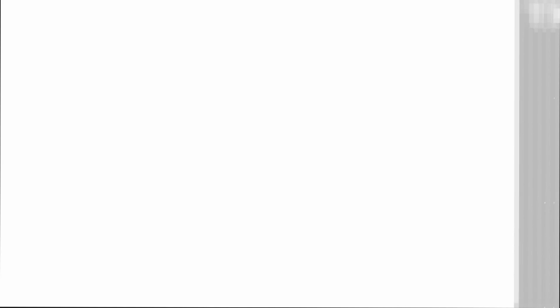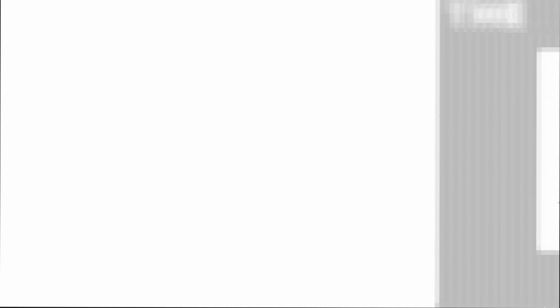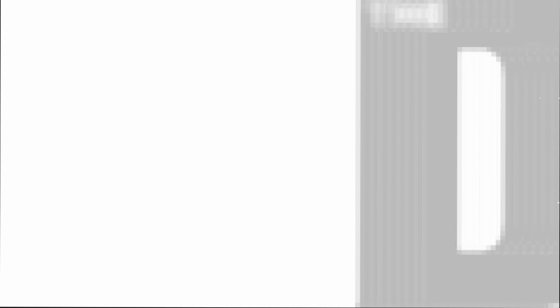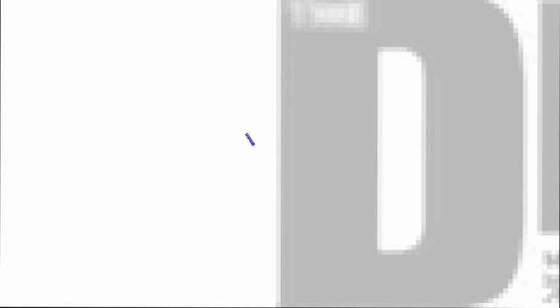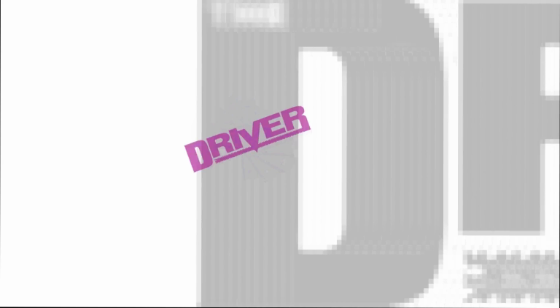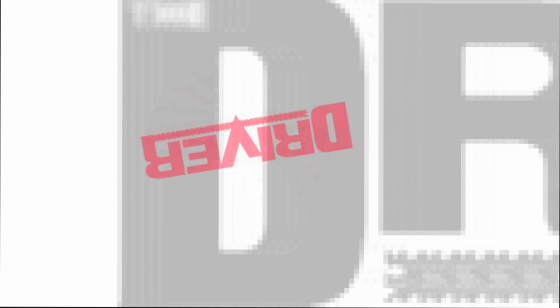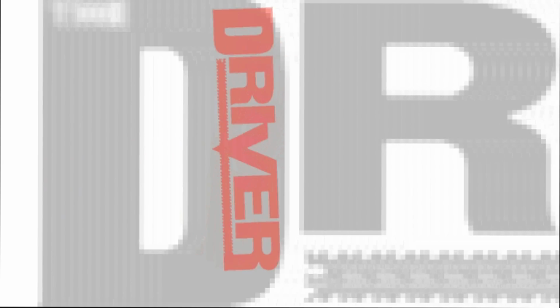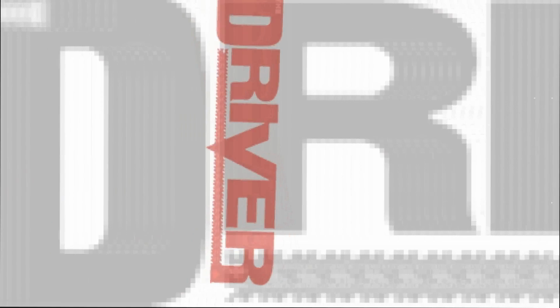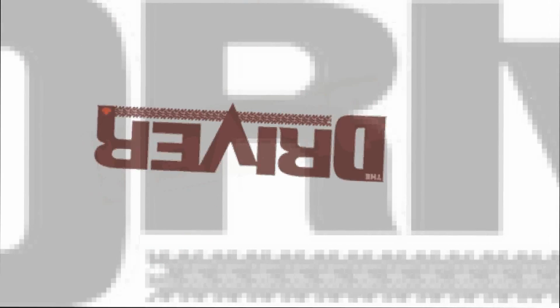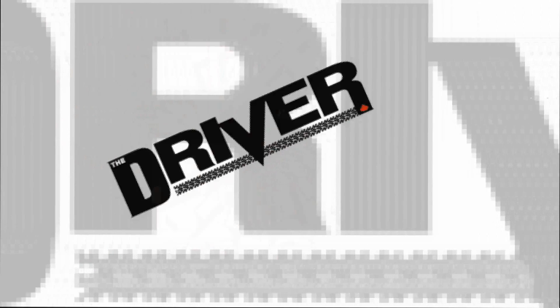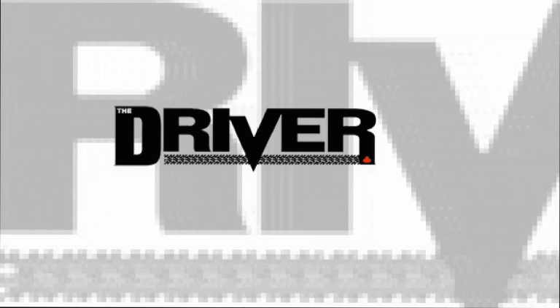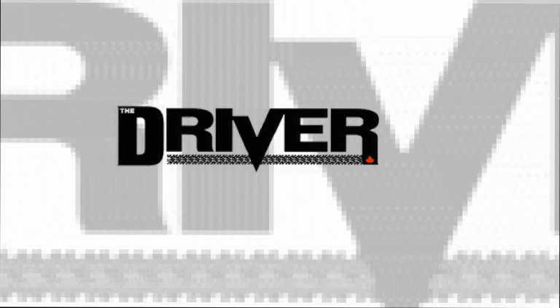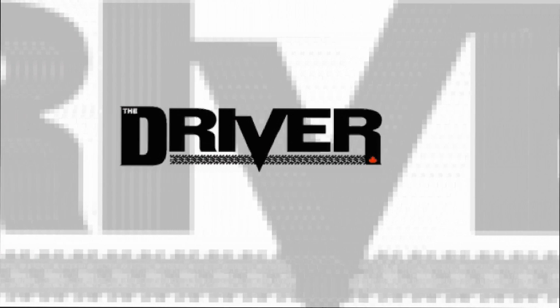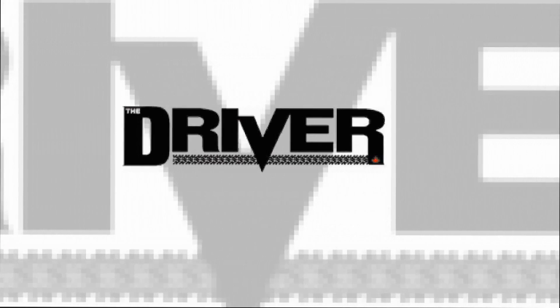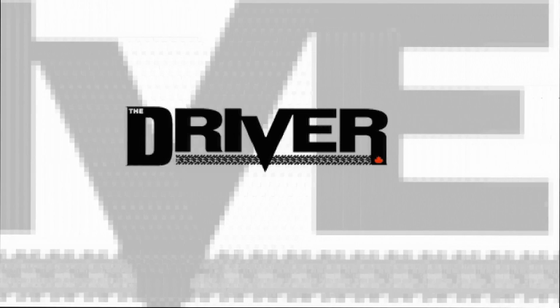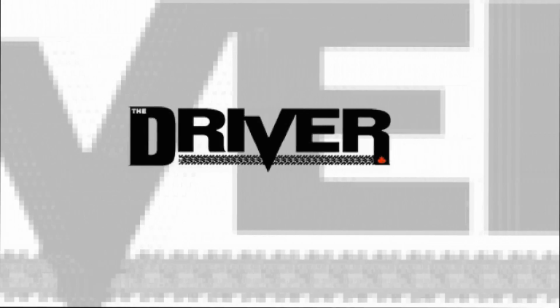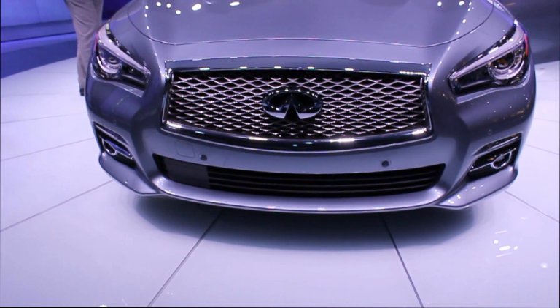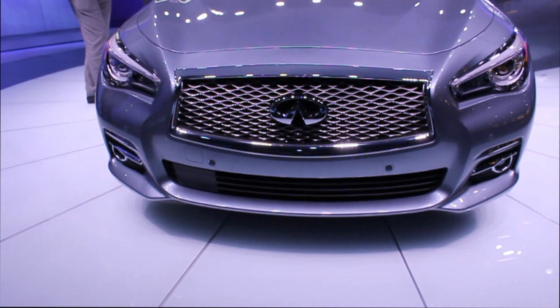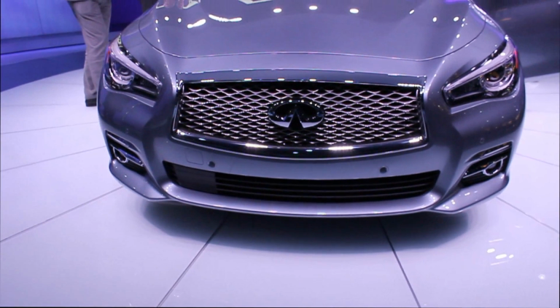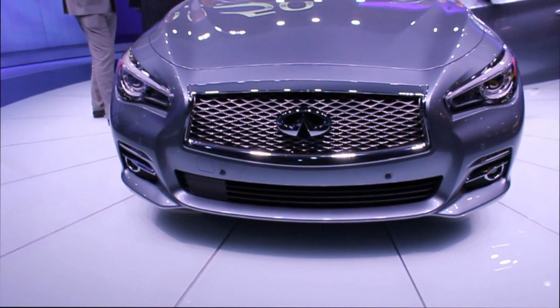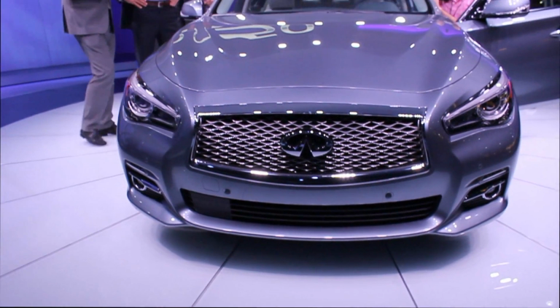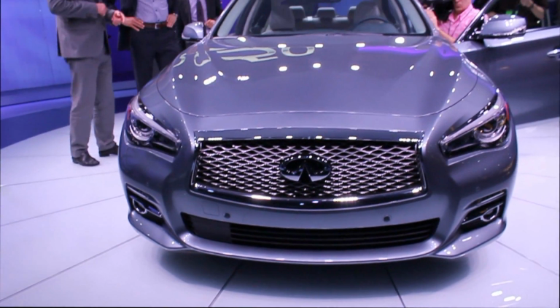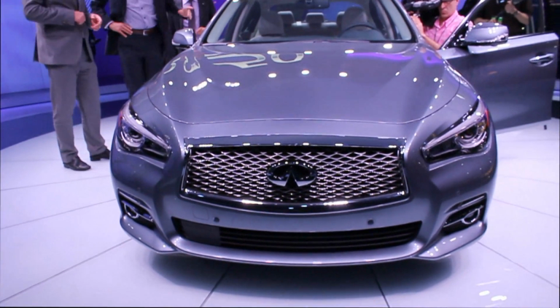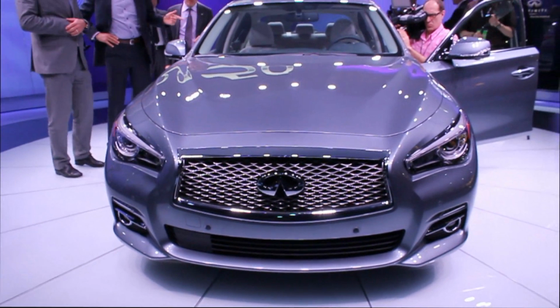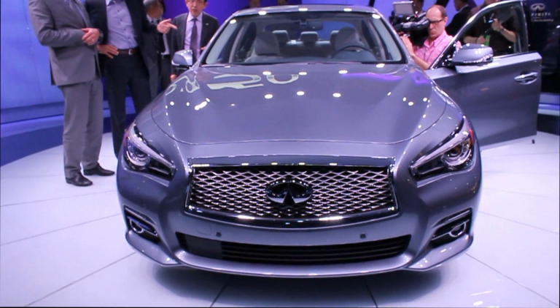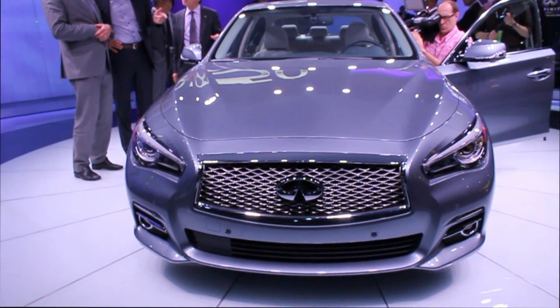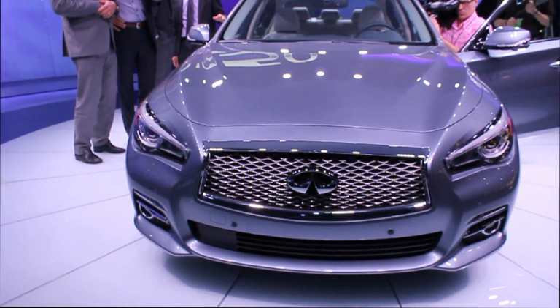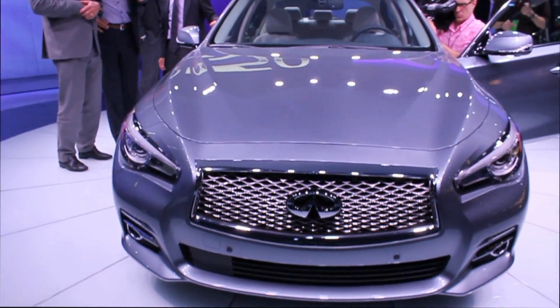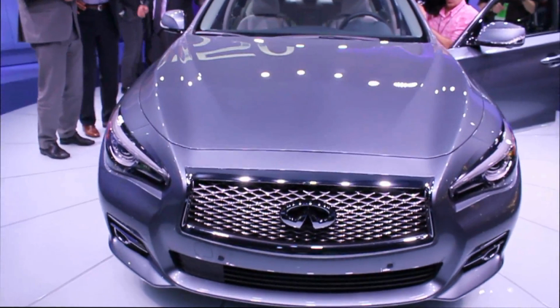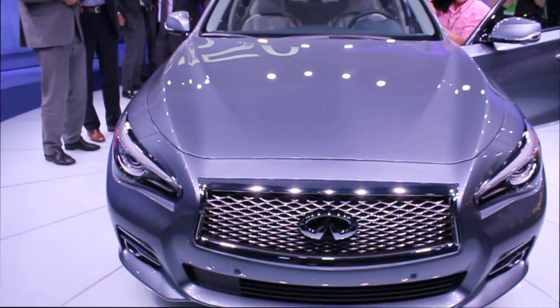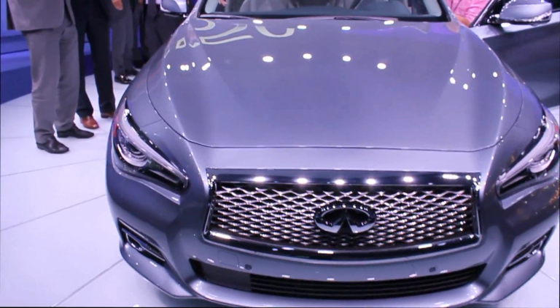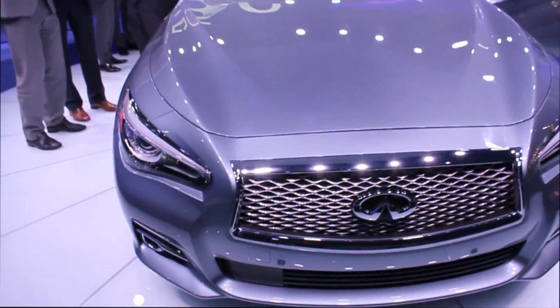The Driver, your source for the latest car news and reviews. We are at the 2013 North American International Auto Show looking at the Infiniti Q50.